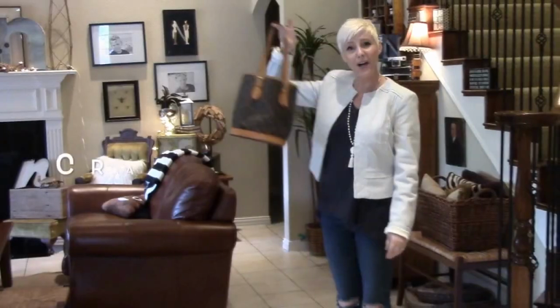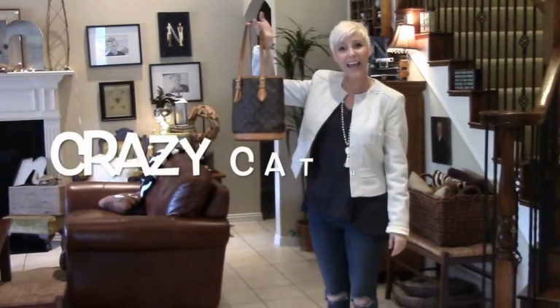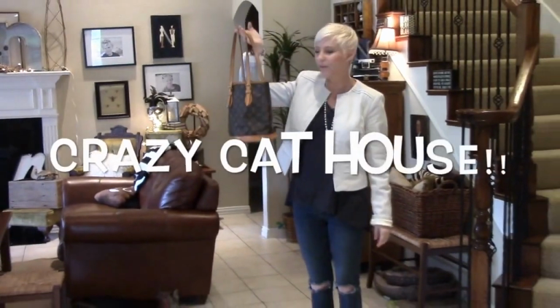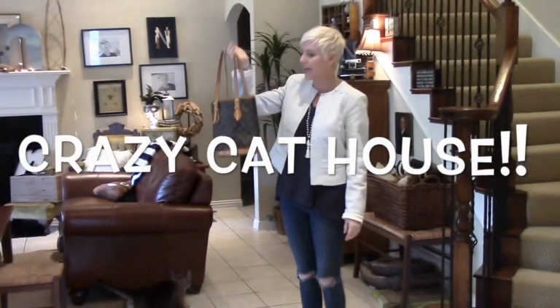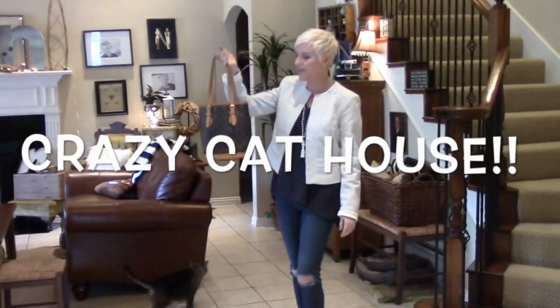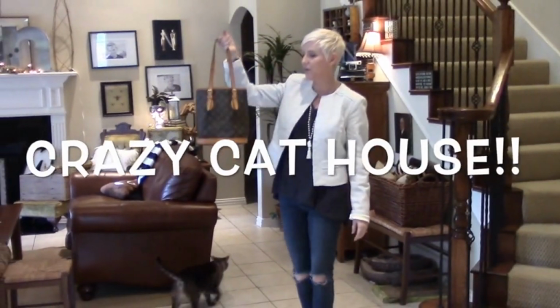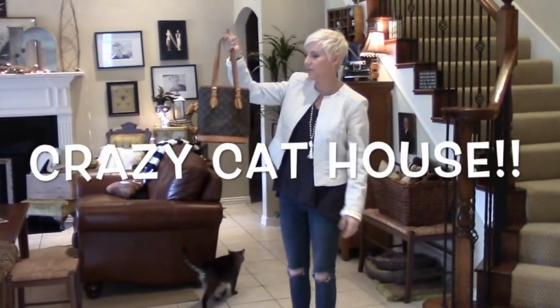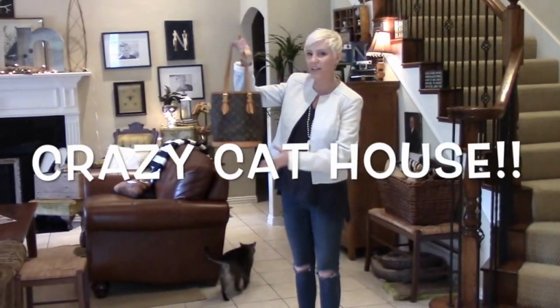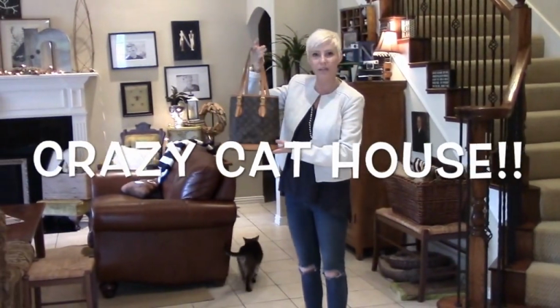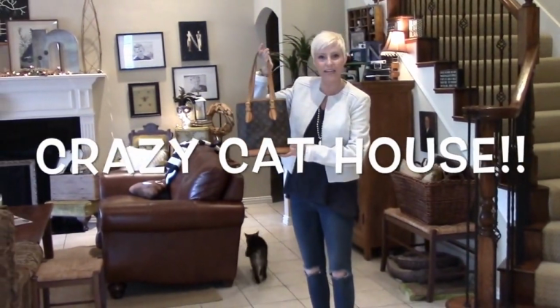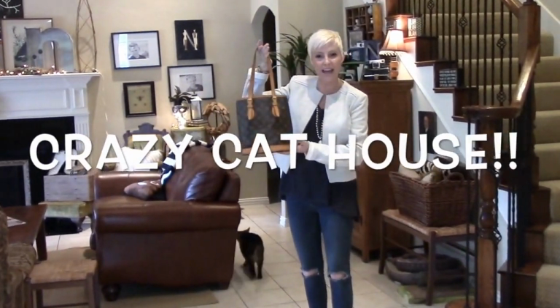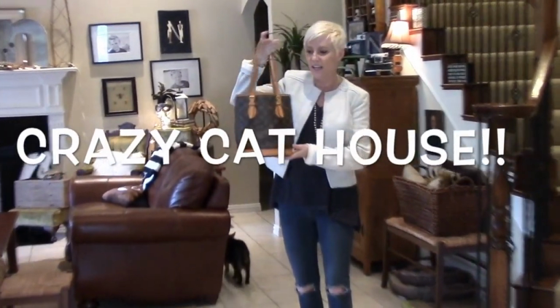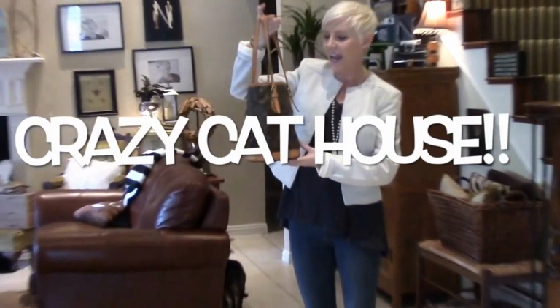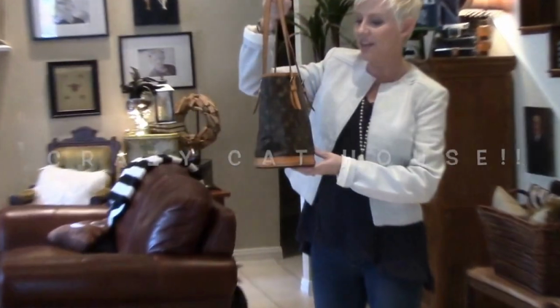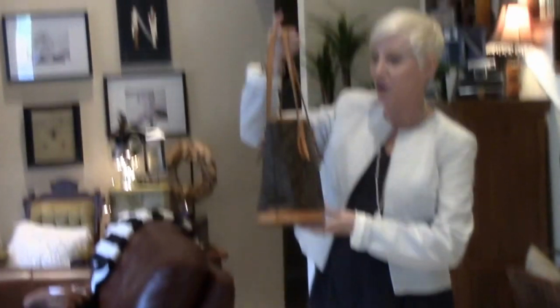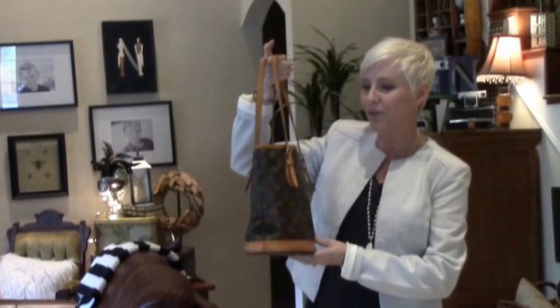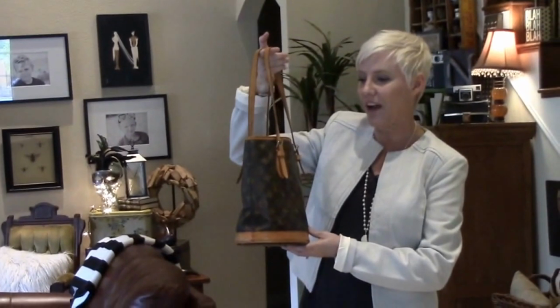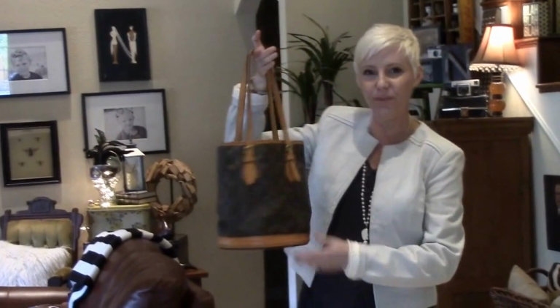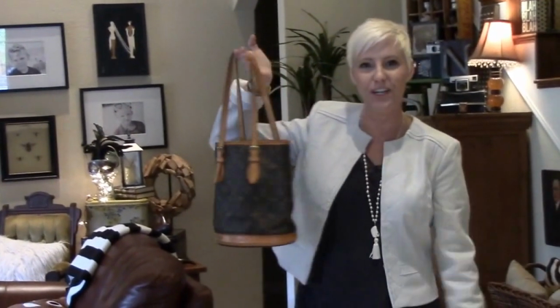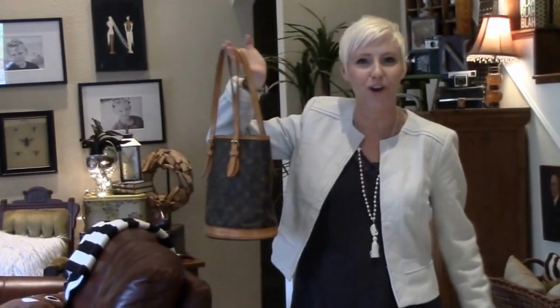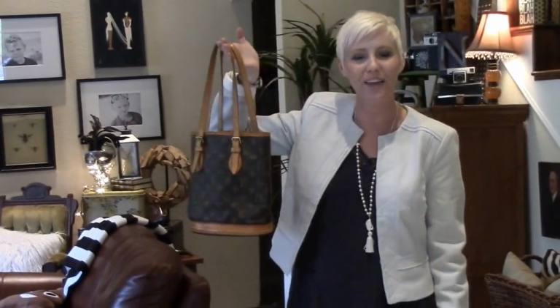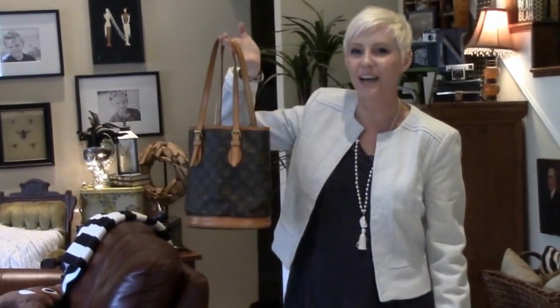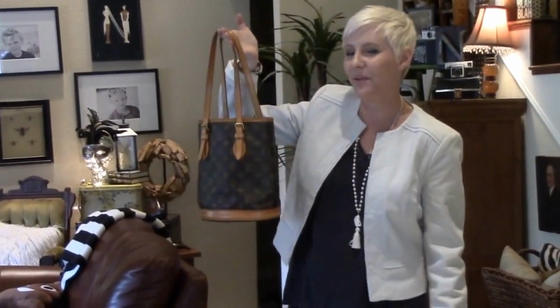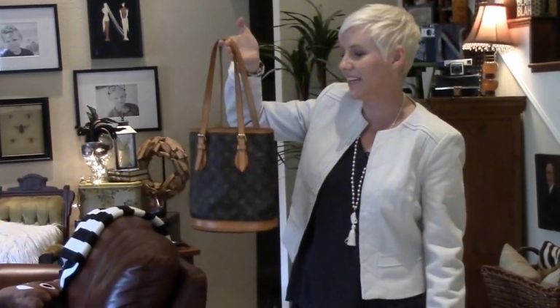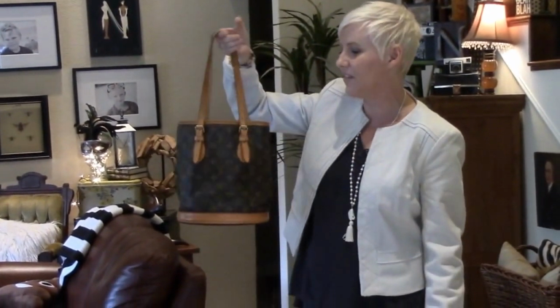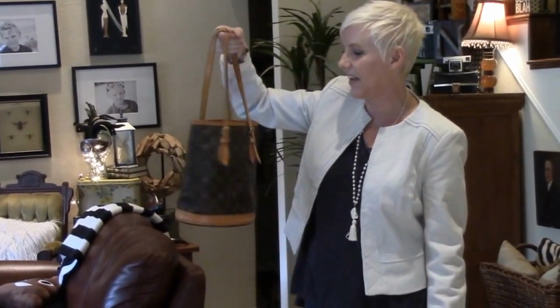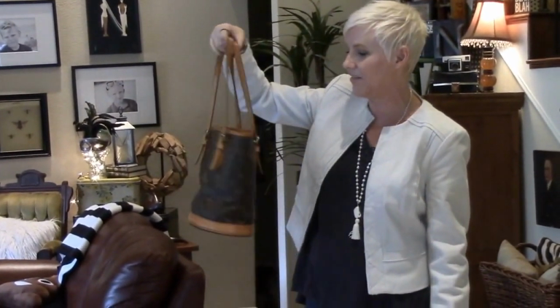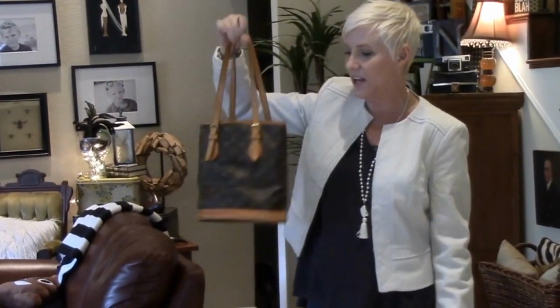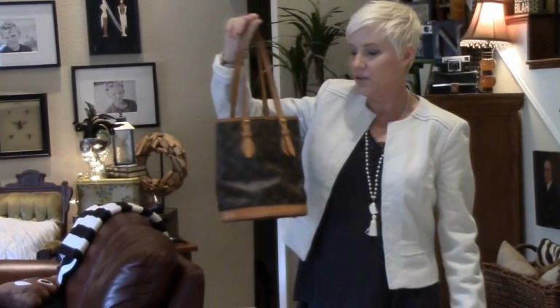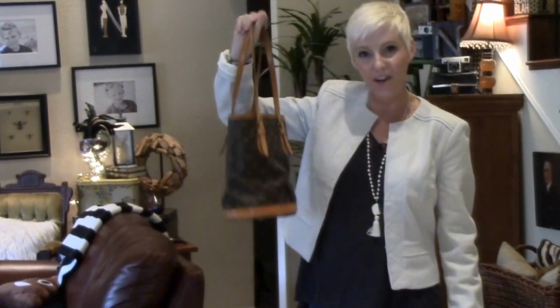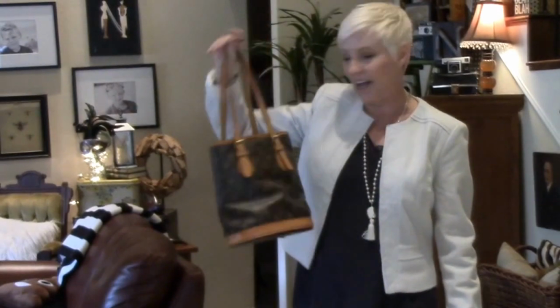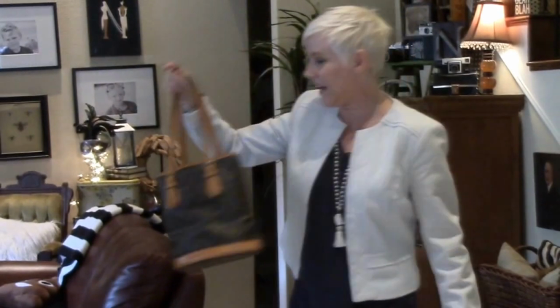The first thing I have is my Louis Vuitton little mini bucket bag. And this is over 15 years old — my husband got it for me as a gift and I love it, so I'm carrying that today.